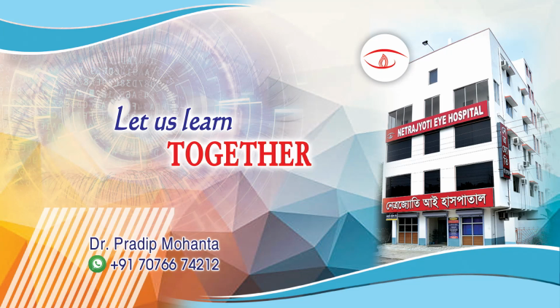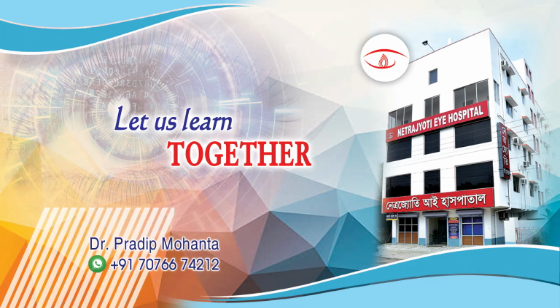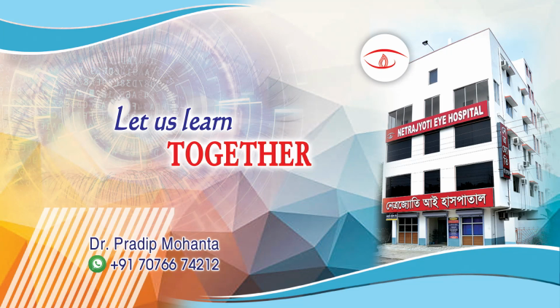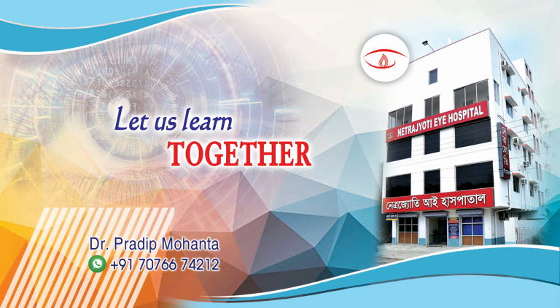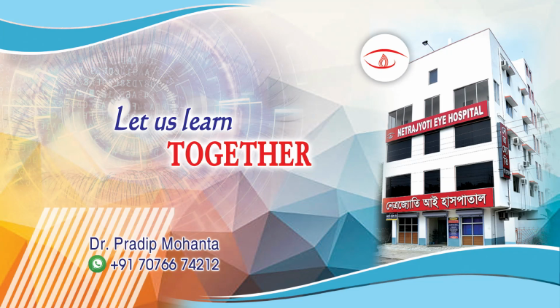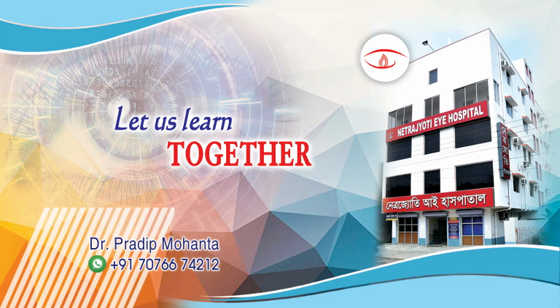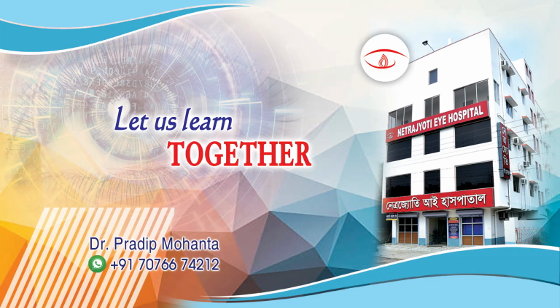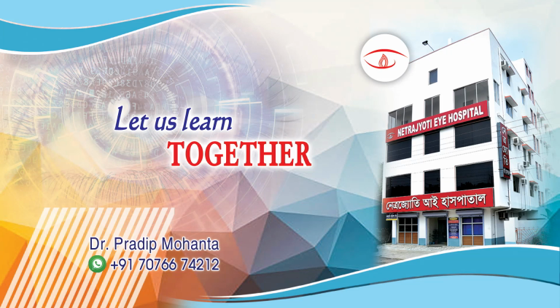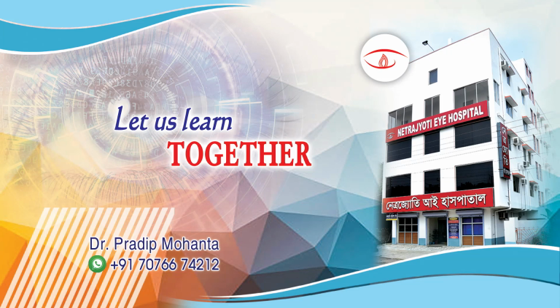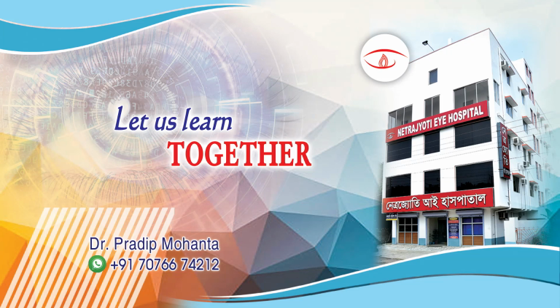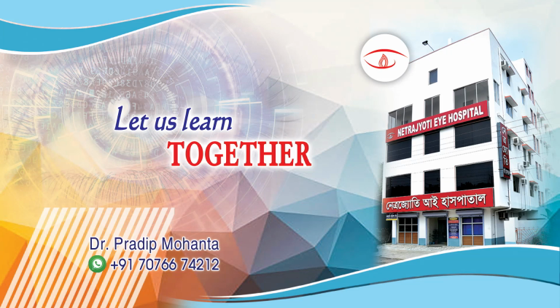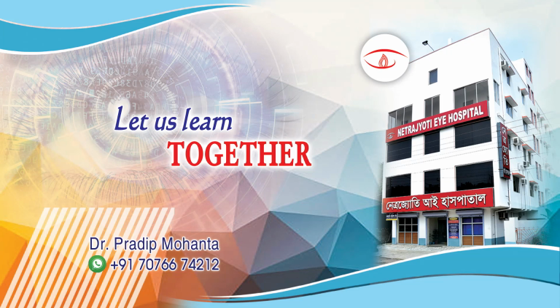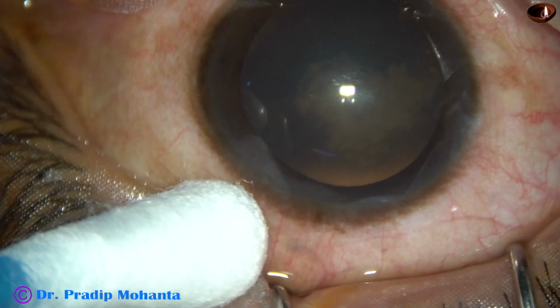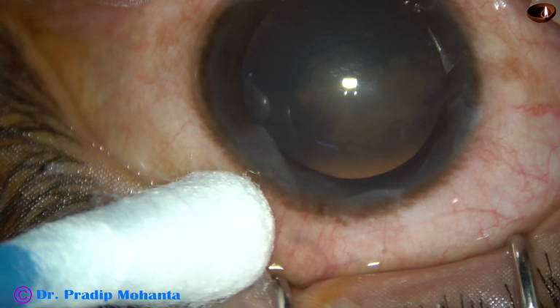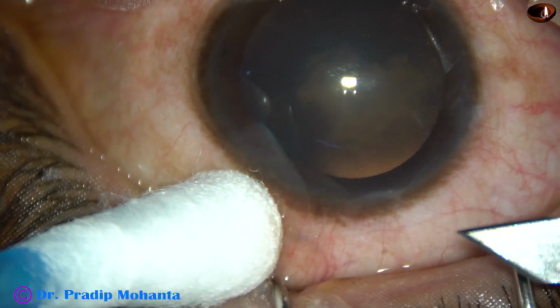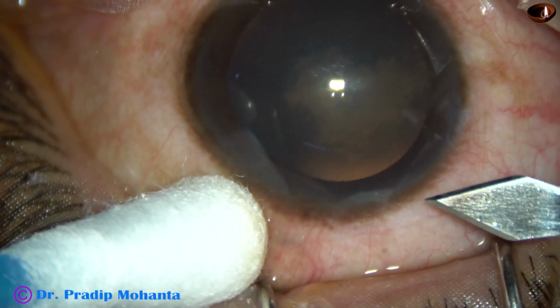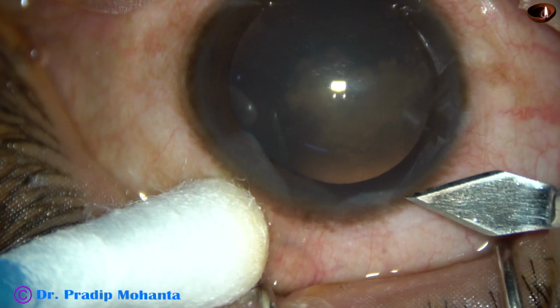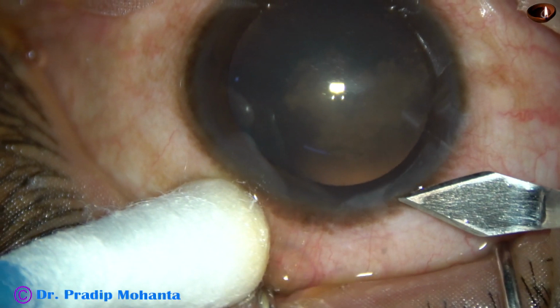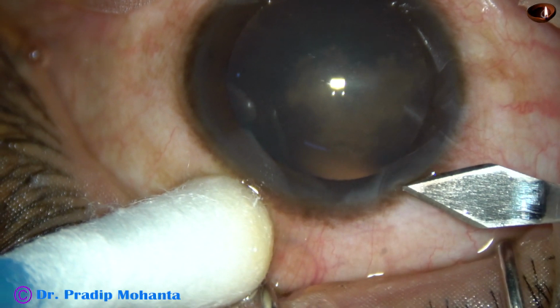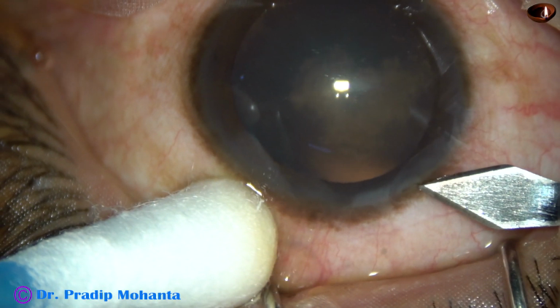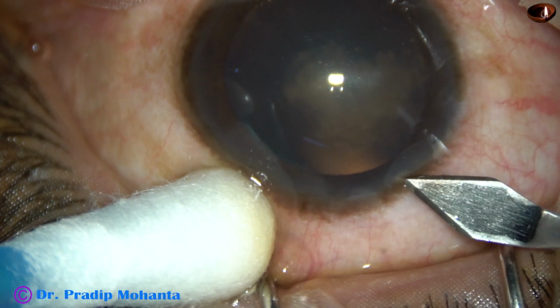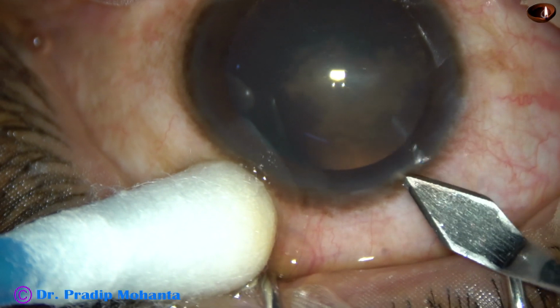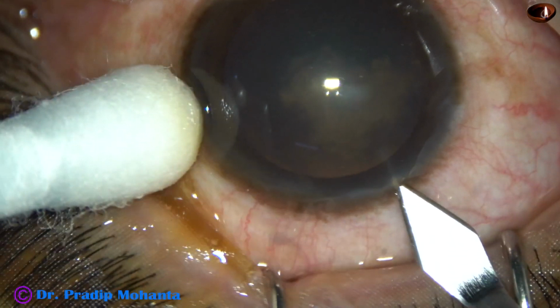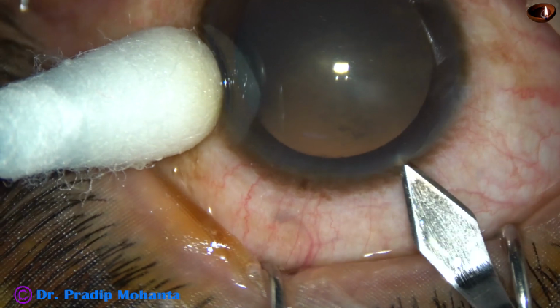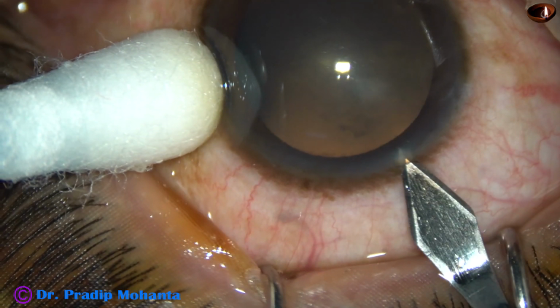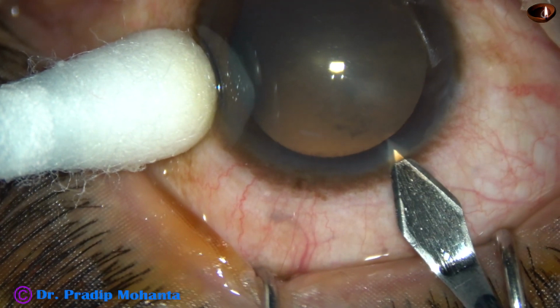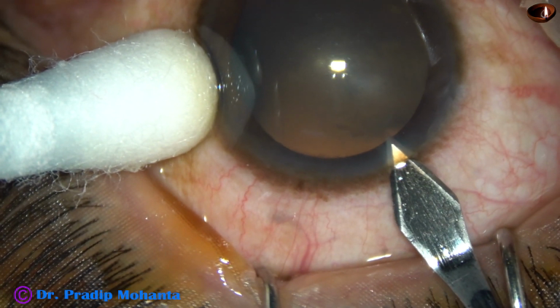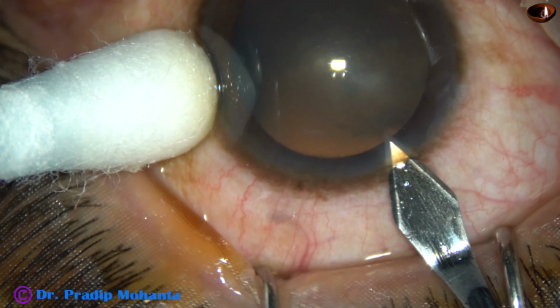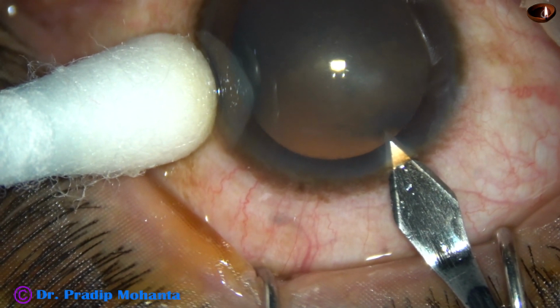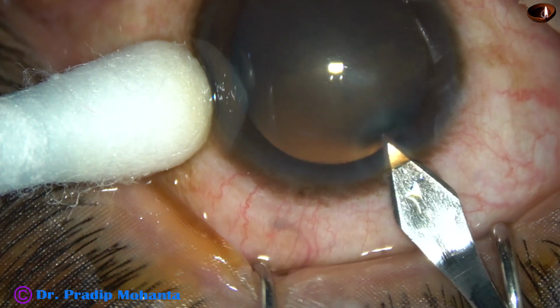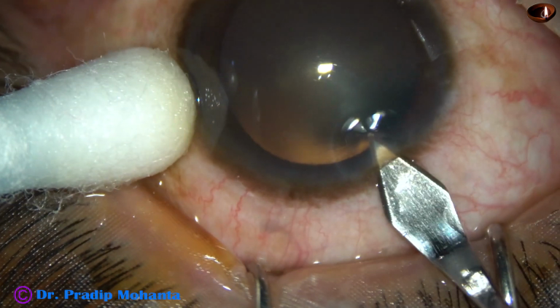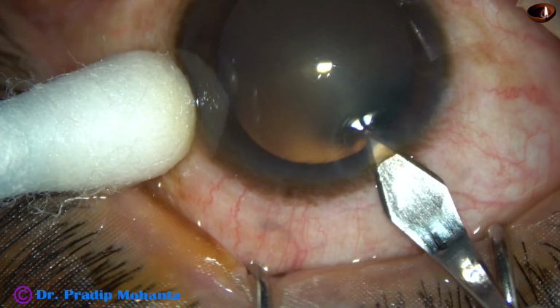Friends, welcome to my workplace at Rana Ghat, West Bengal, India. This is a posterior subcapsular cataract with very soft nucleus. Let us observe this surgery.